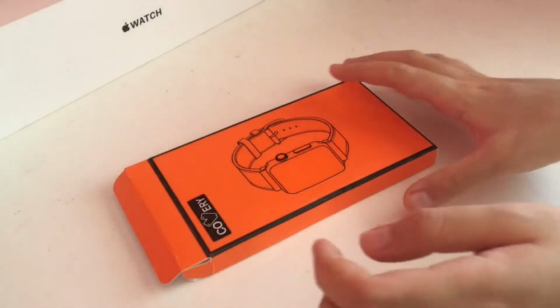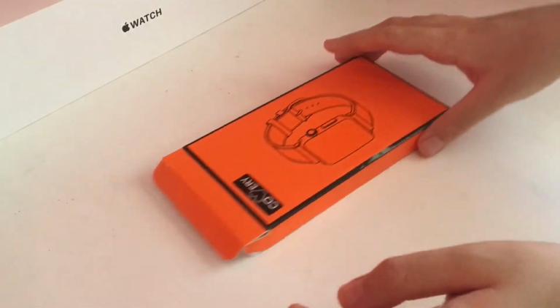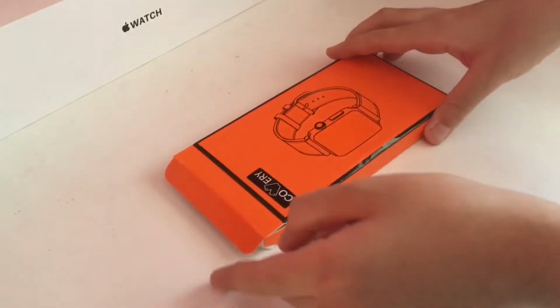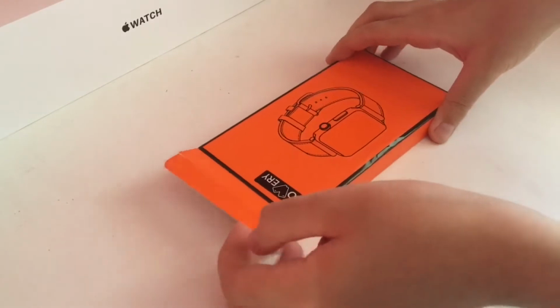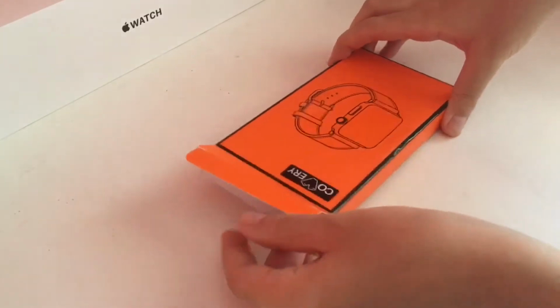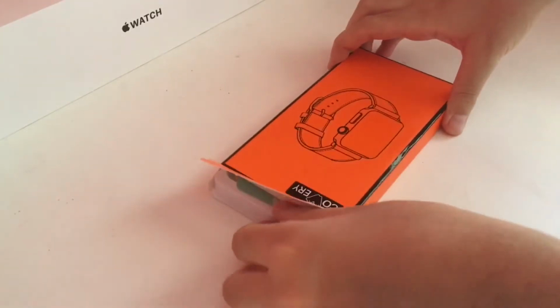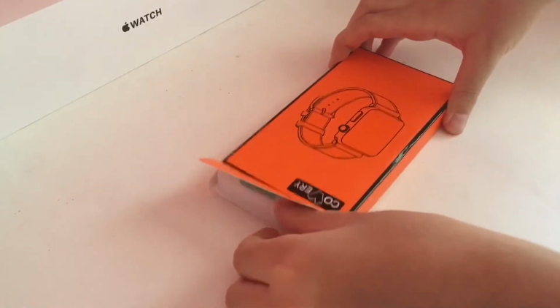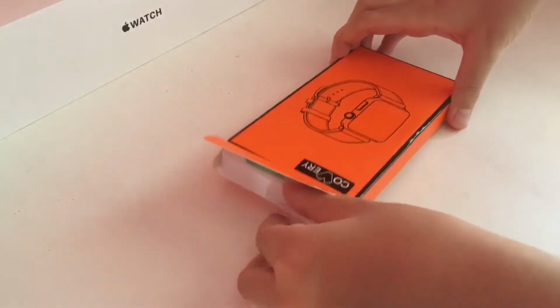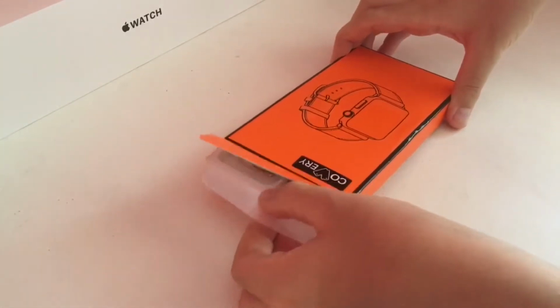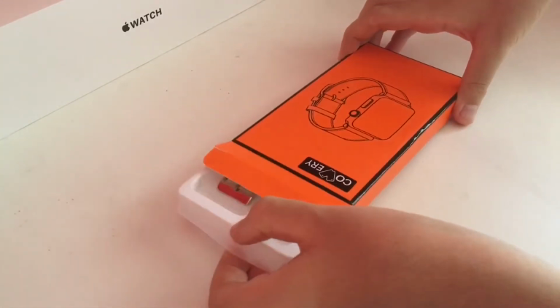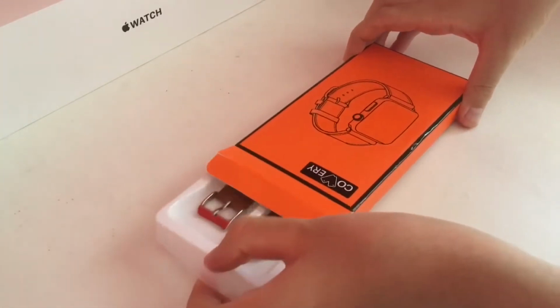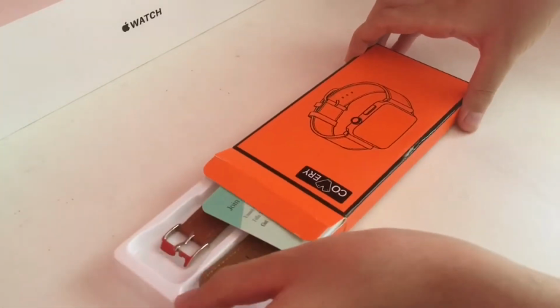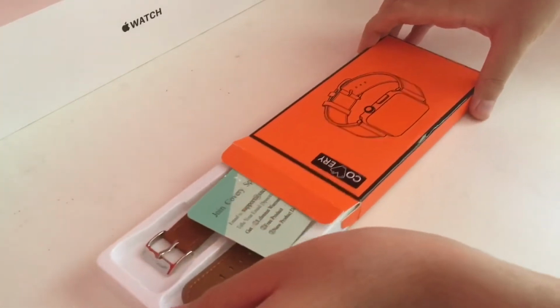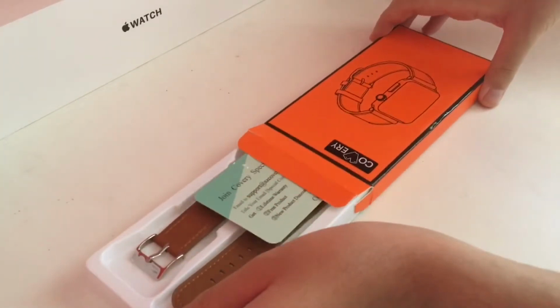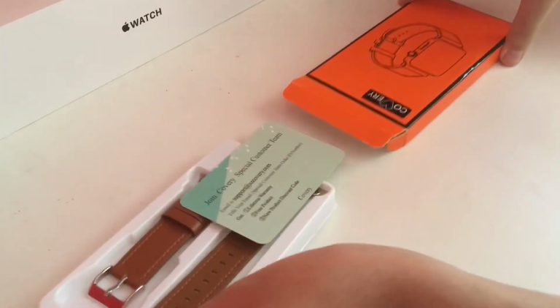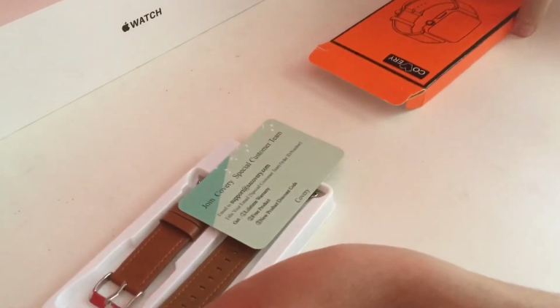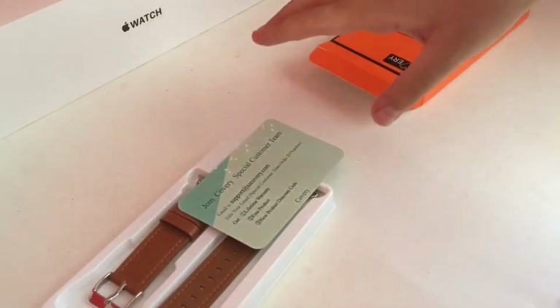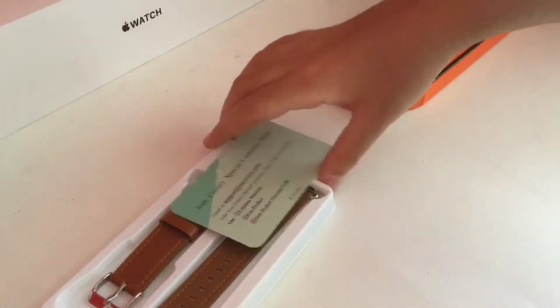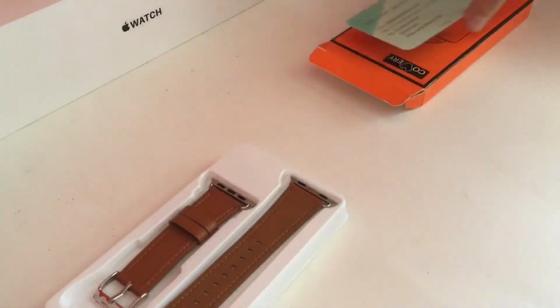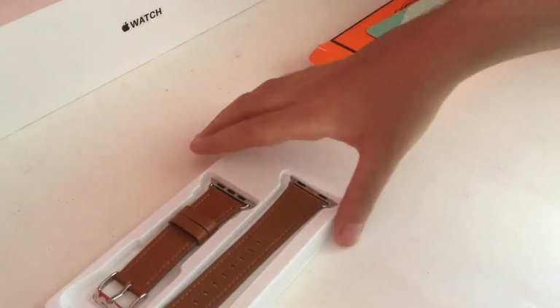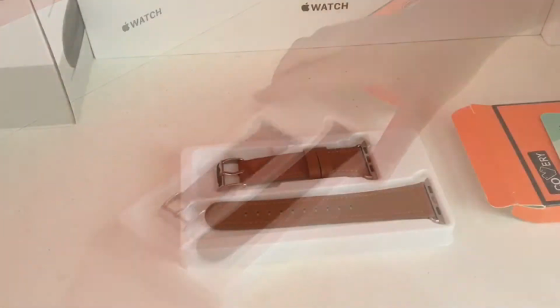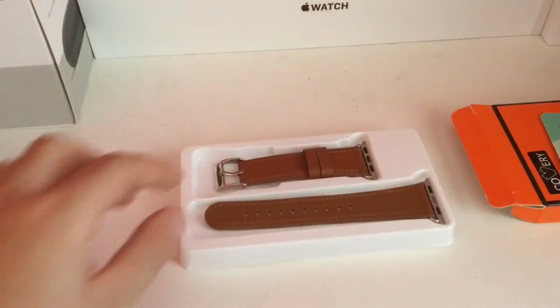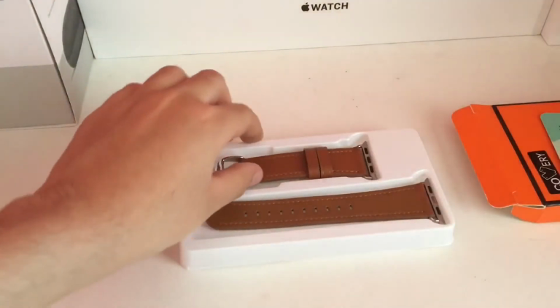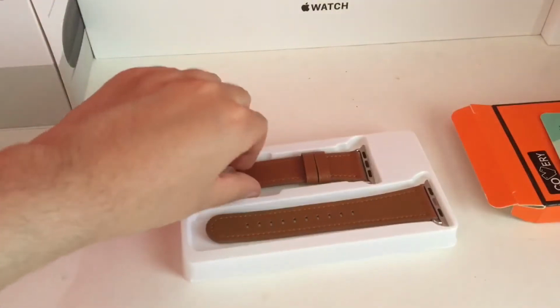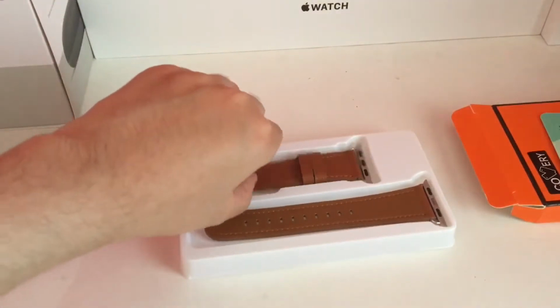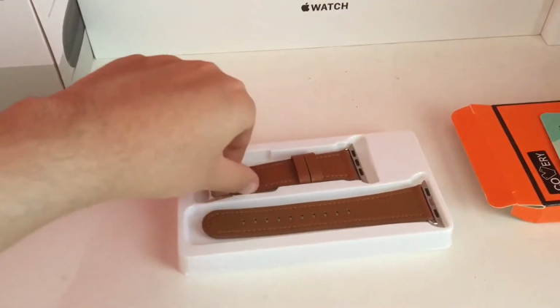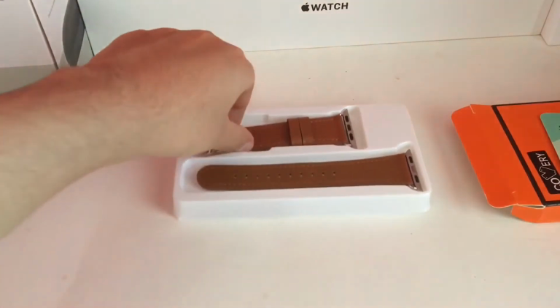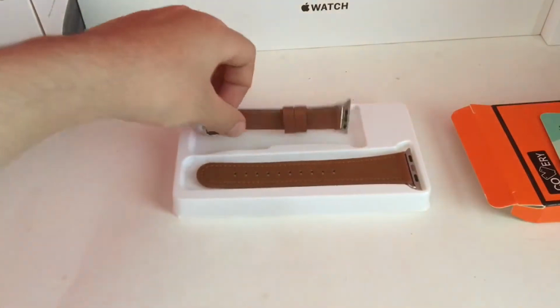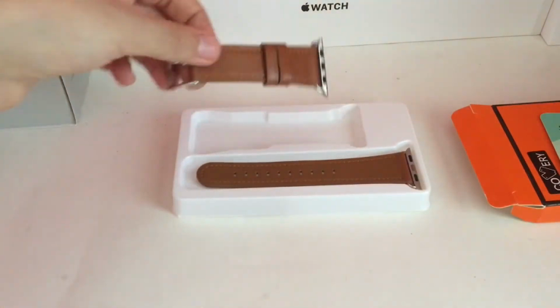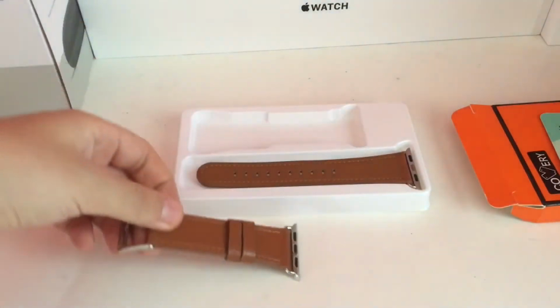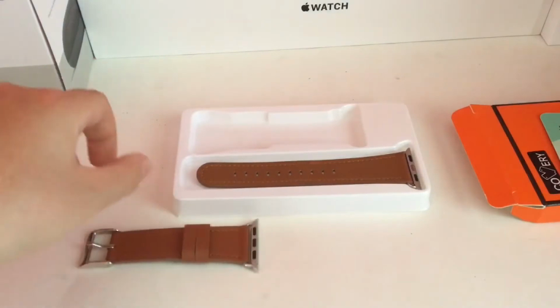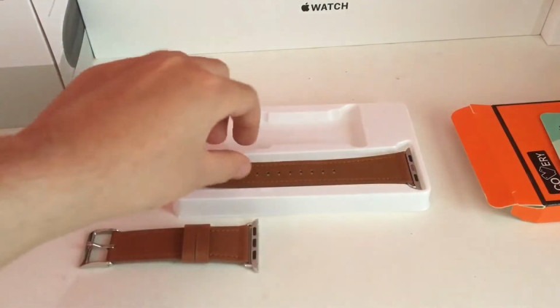As we open the orange box we are presented with a plastic tray with the bands inside. We can take out the bands and then install them on our Apple Watch.